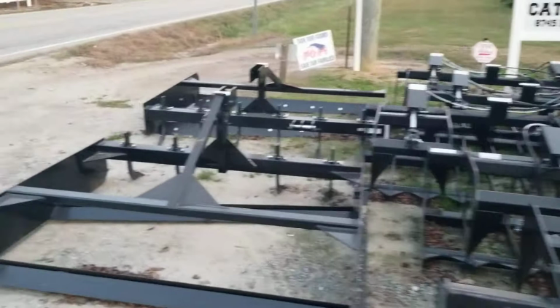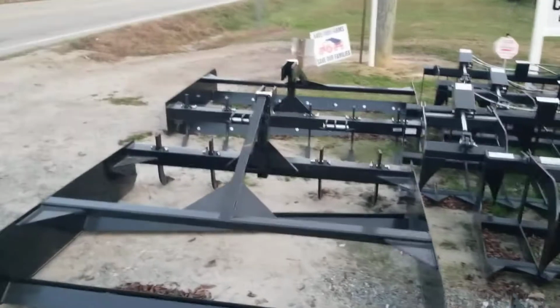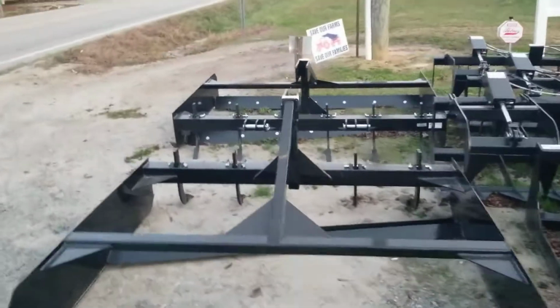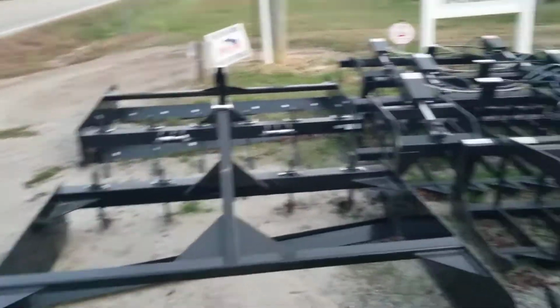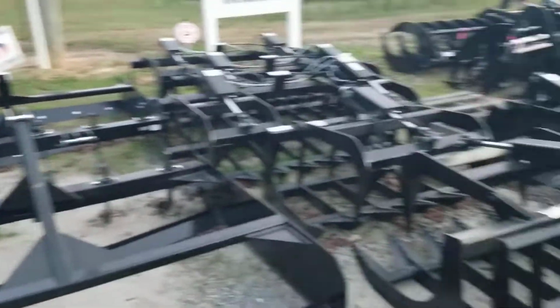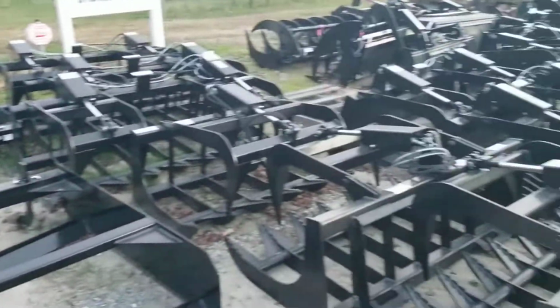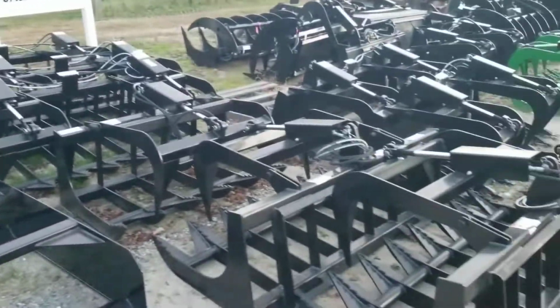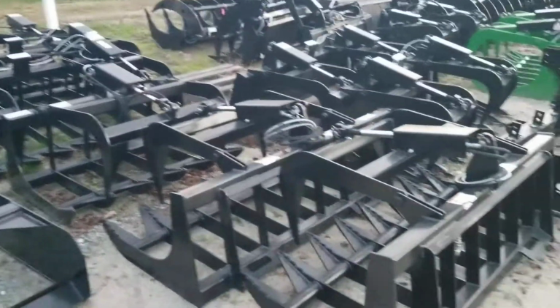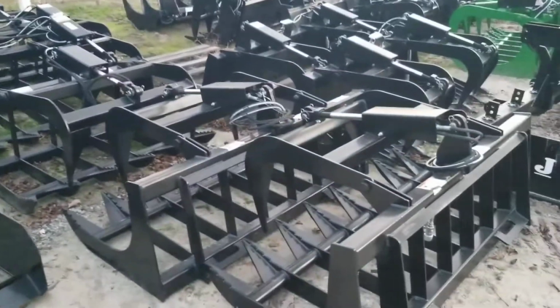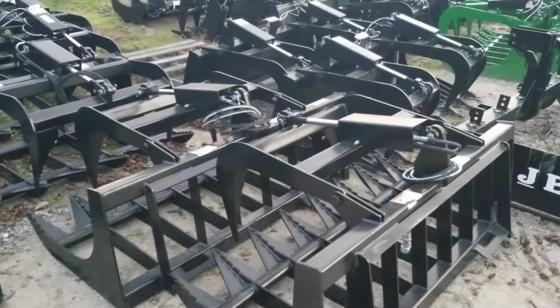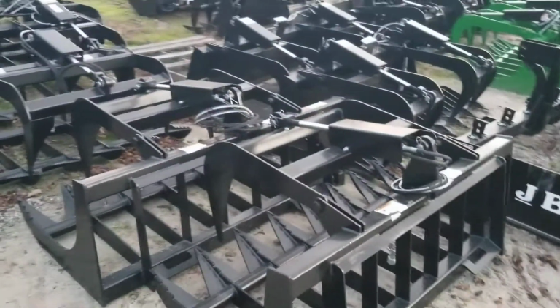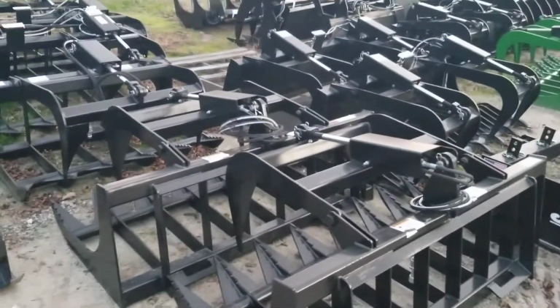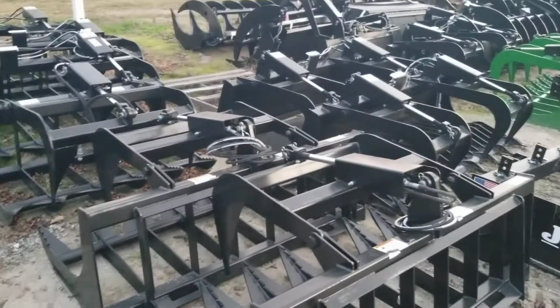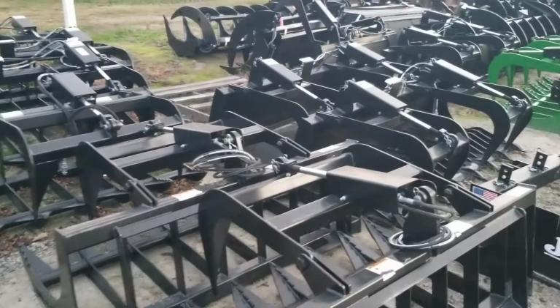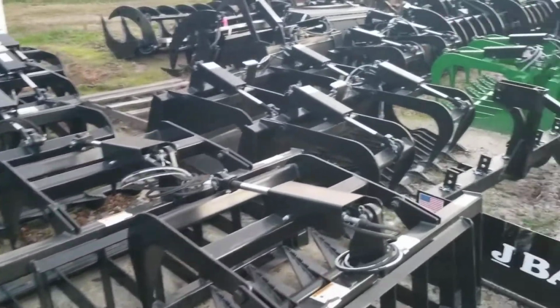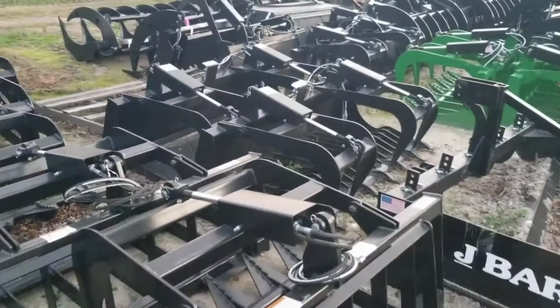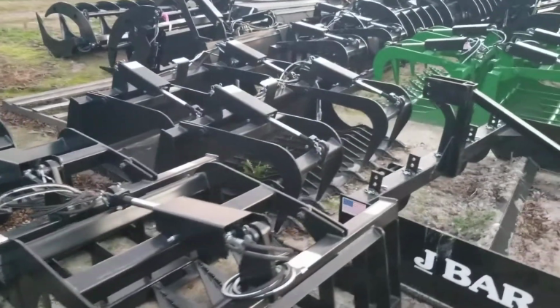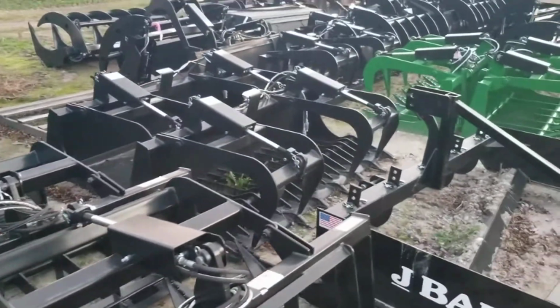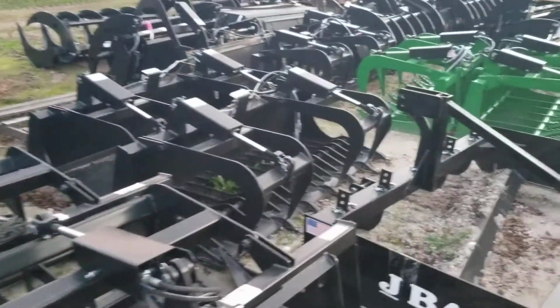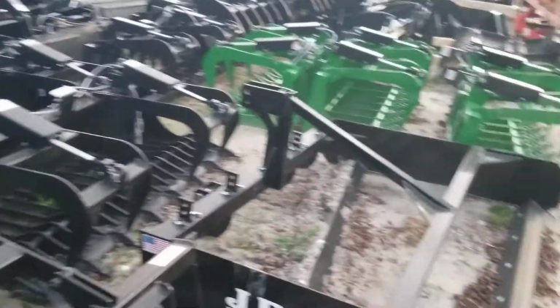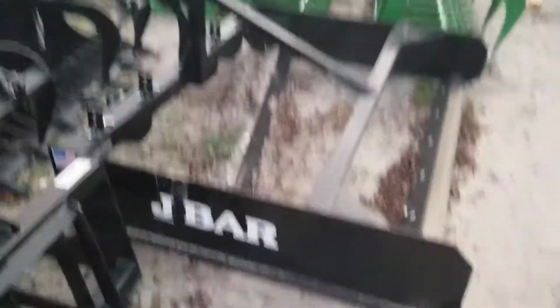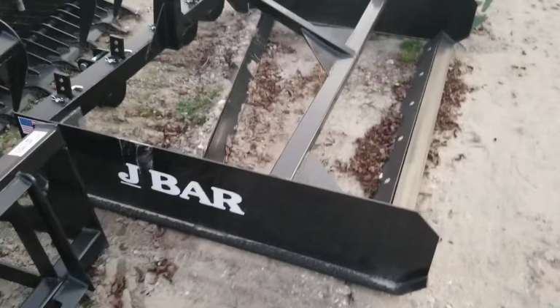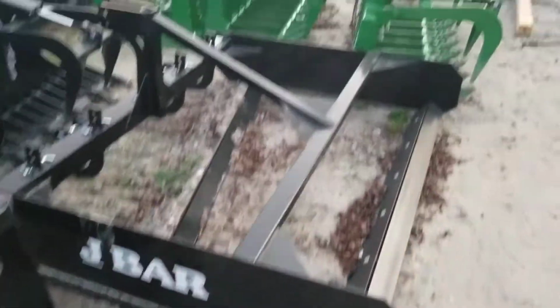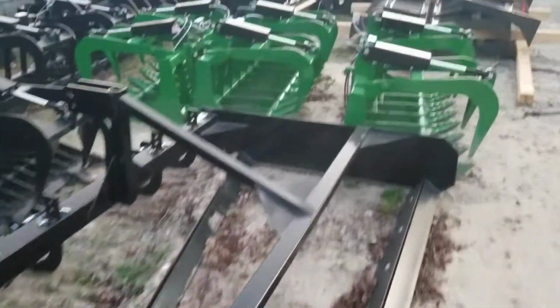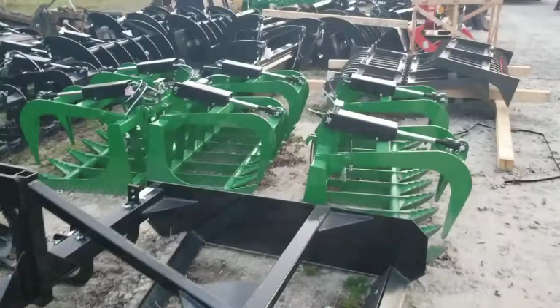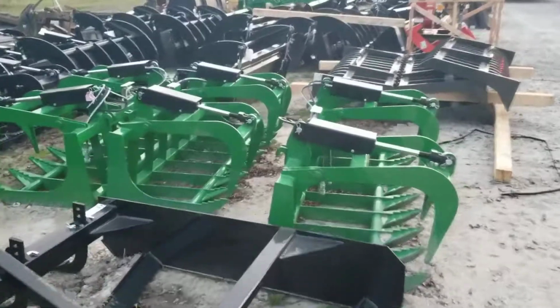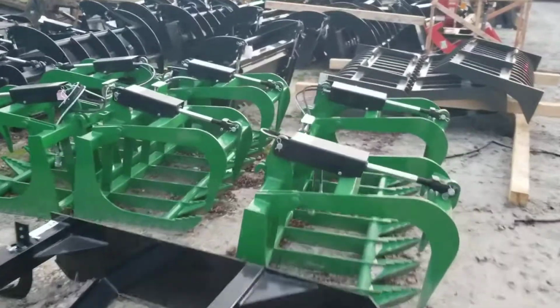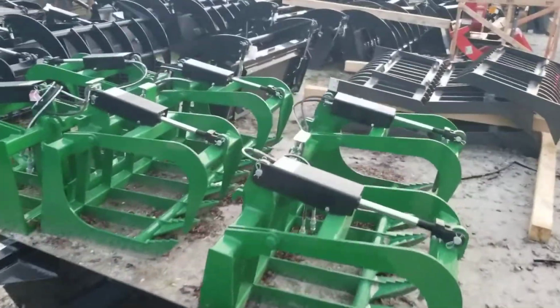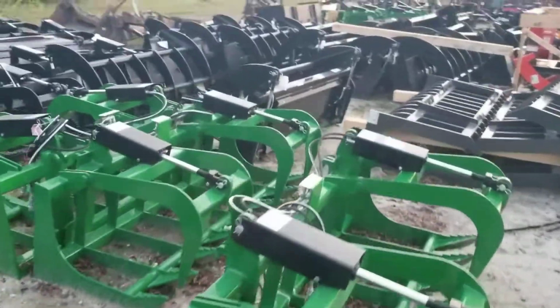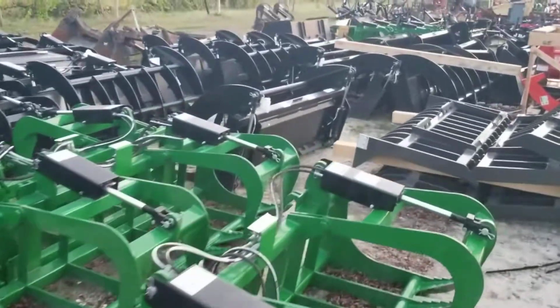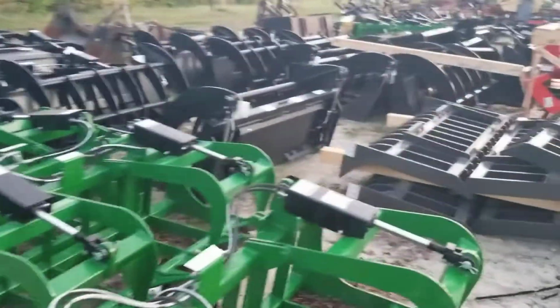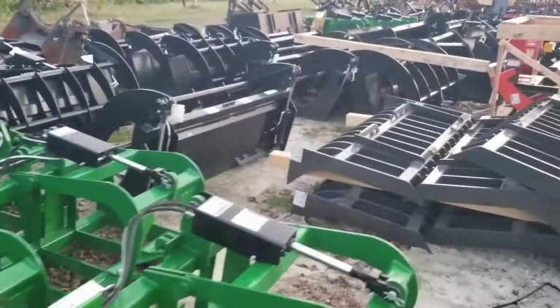Here's some of the J-Bar levelers. We've got plenty of quick attach grapples — root grapples, bucket grapples, rock grapples, J-Bar land levelers, John Deere grapples, and rake grapples.